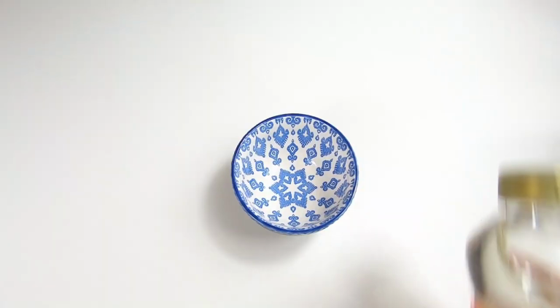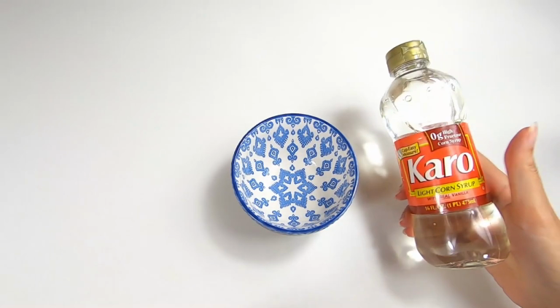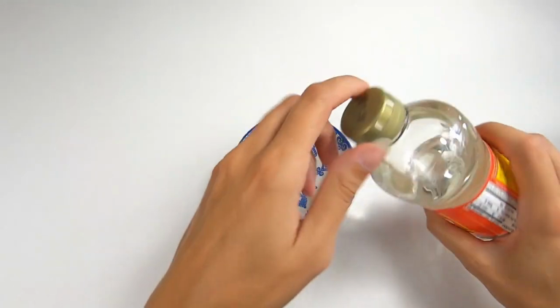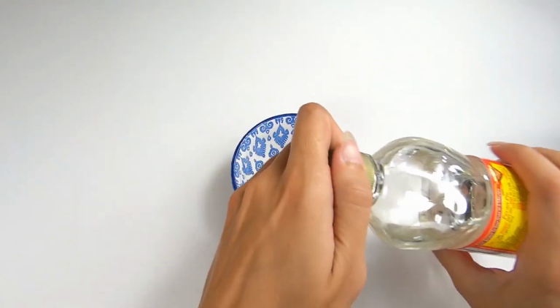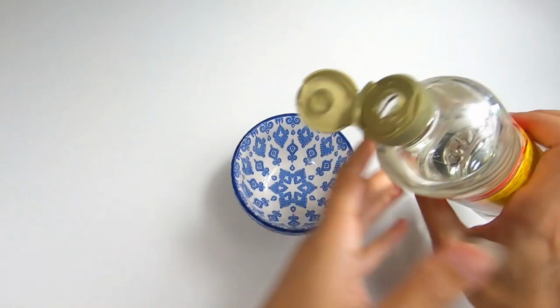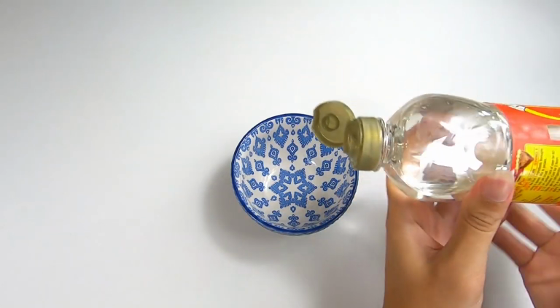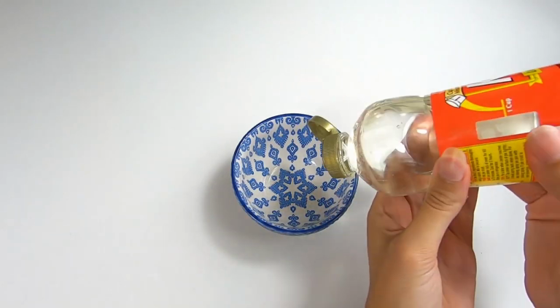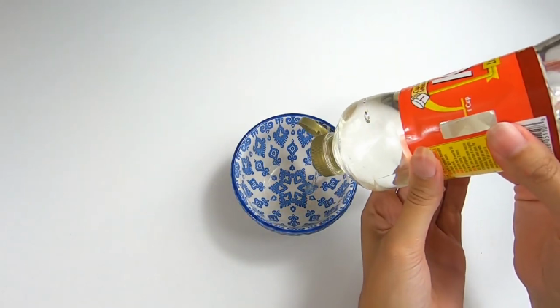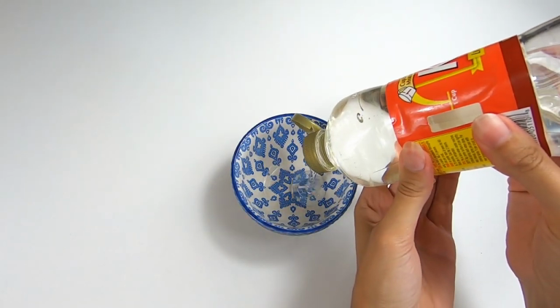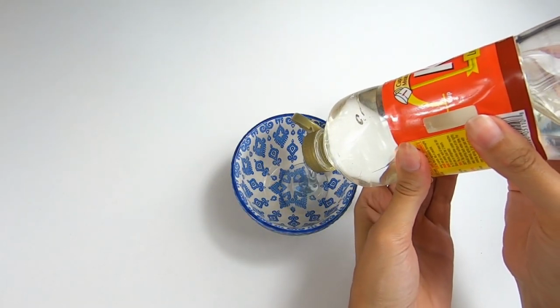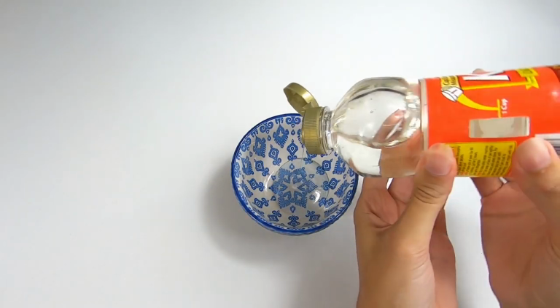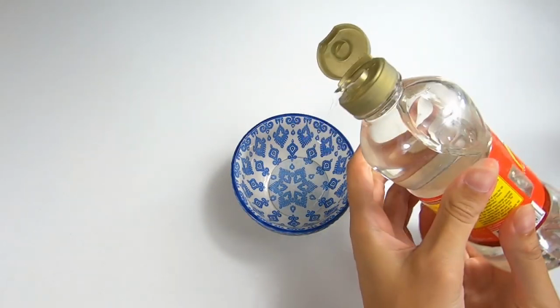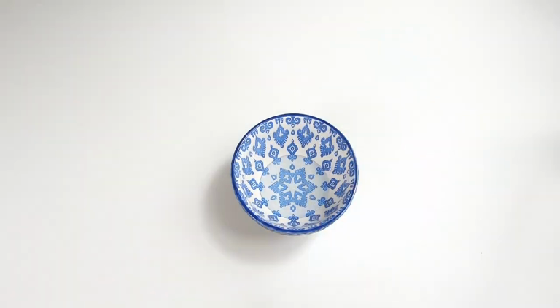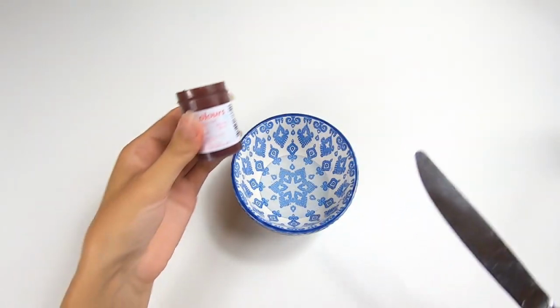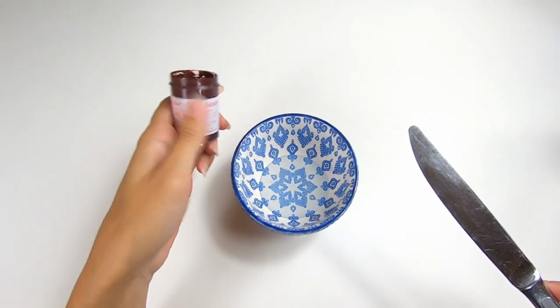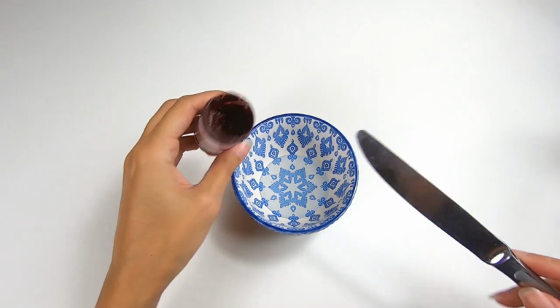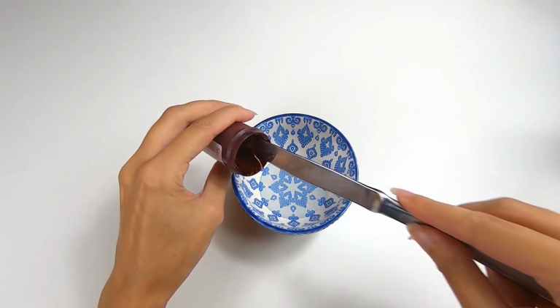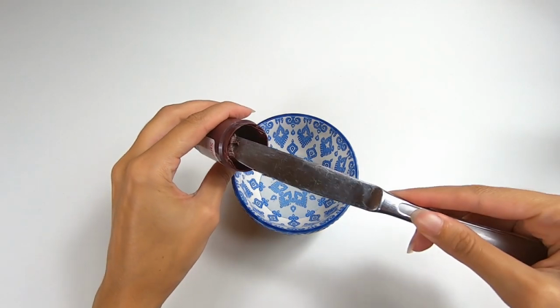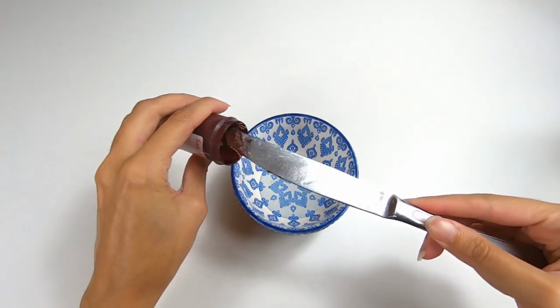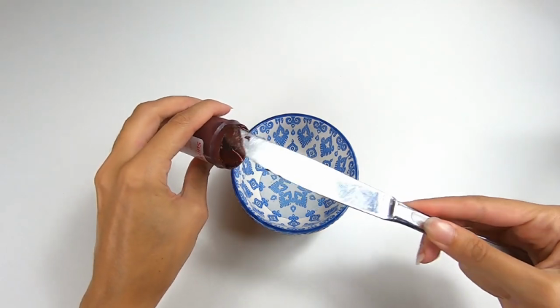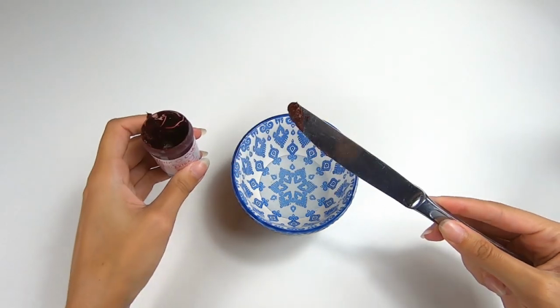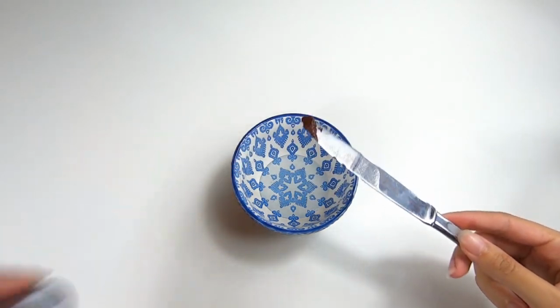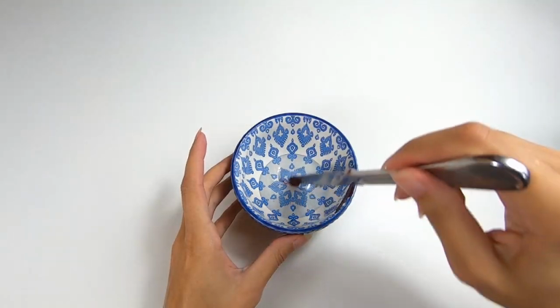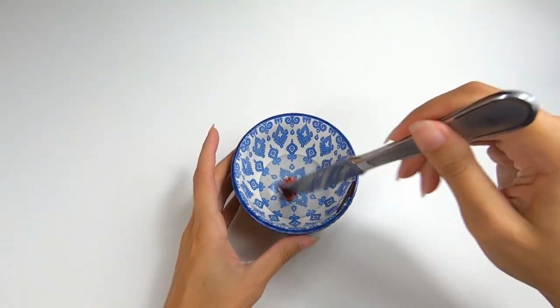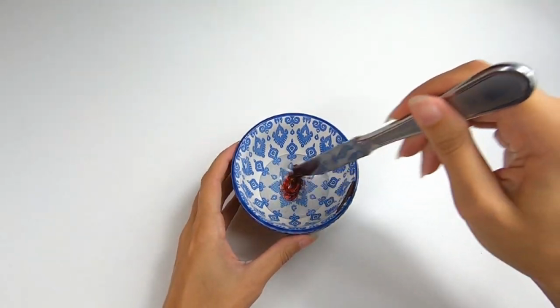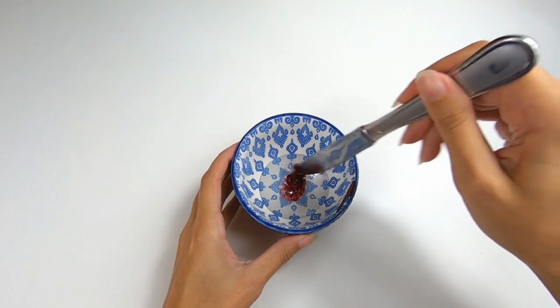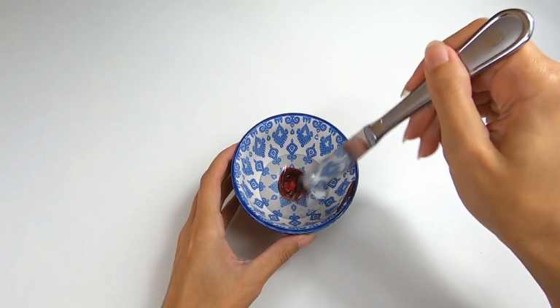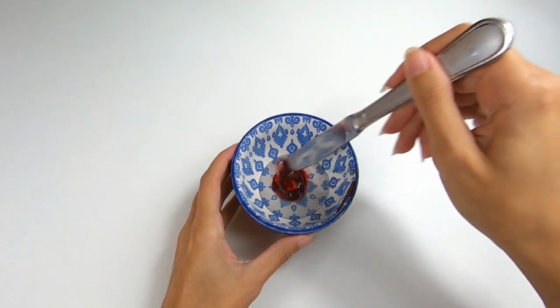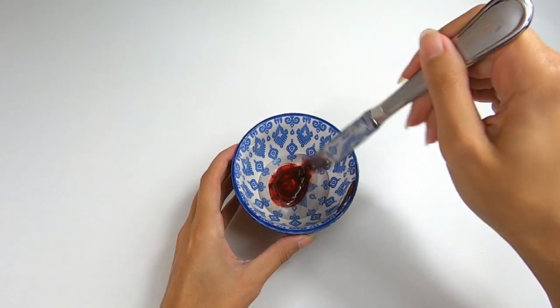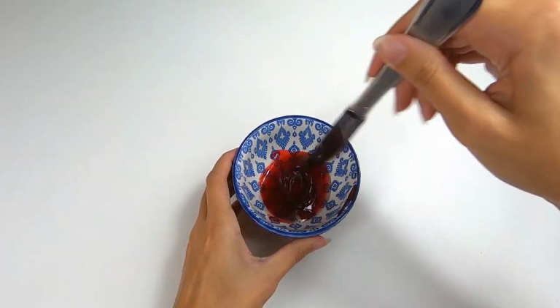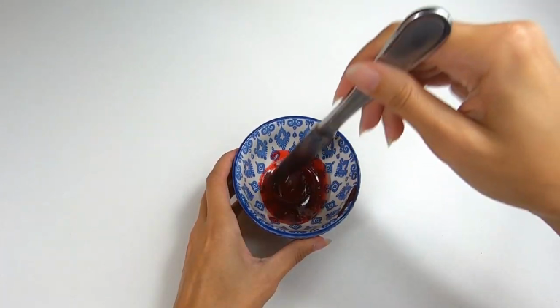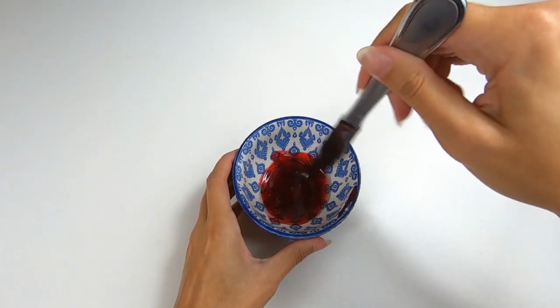Now to make the edible blood, simply add some corn syrup to a bowl. Using your red food coloring, take a small amount and mix it into your corn syrup. Be careful when using the food coloring as it can easily stain porous materials.